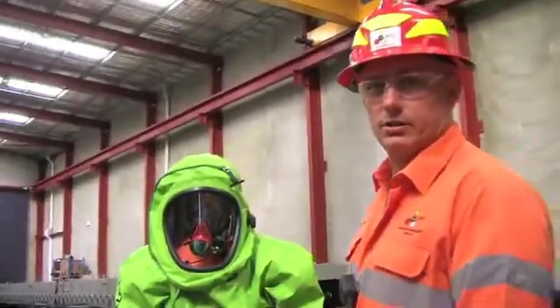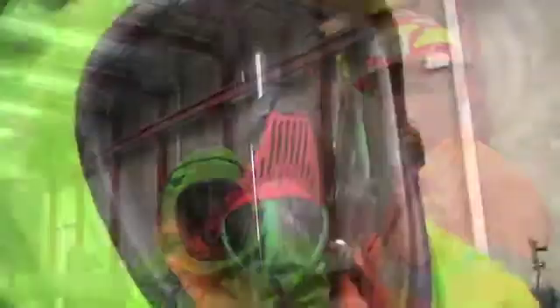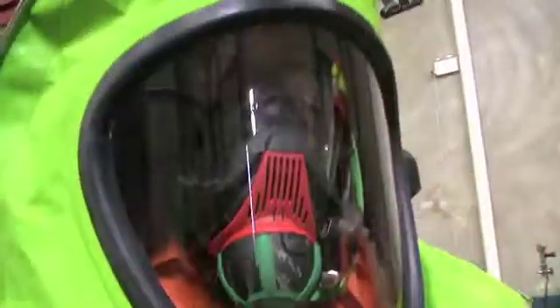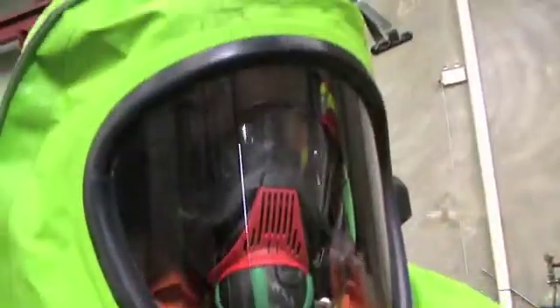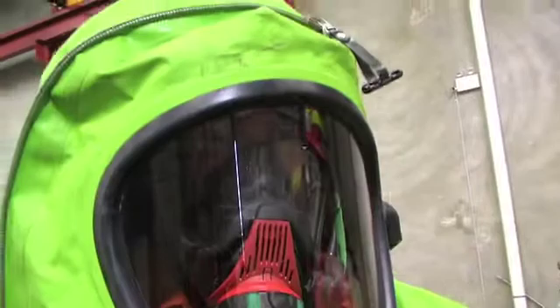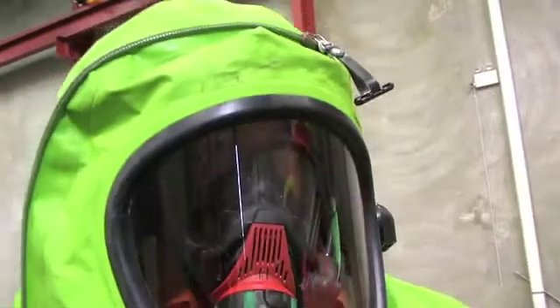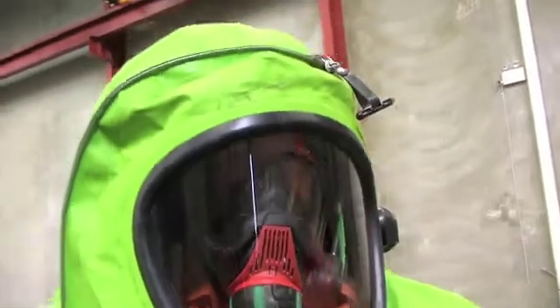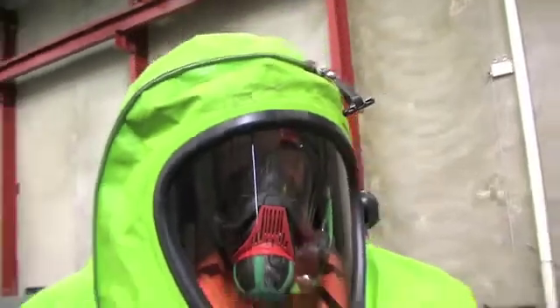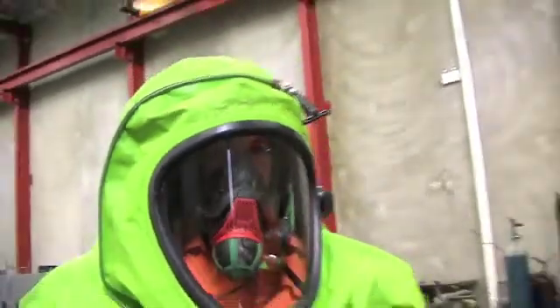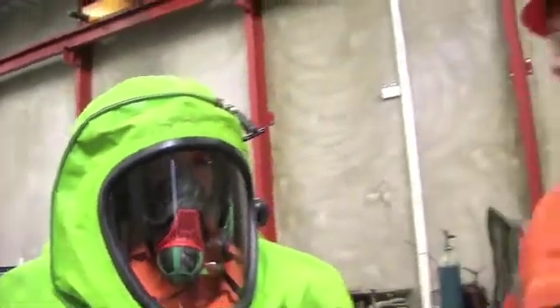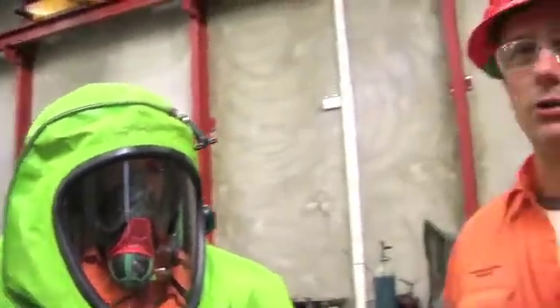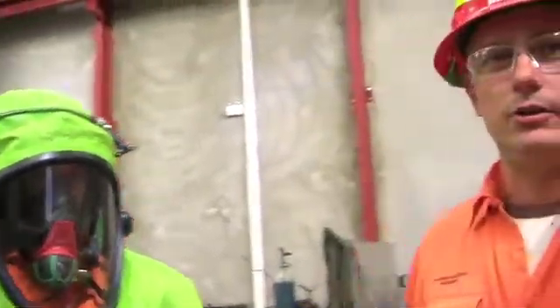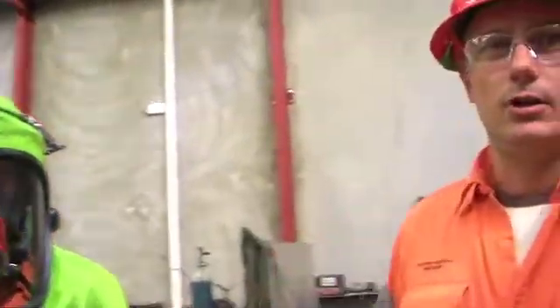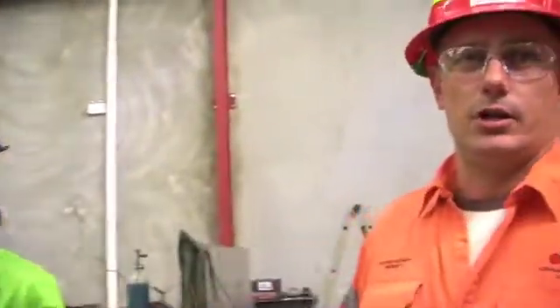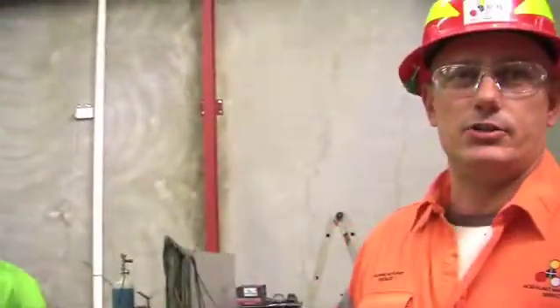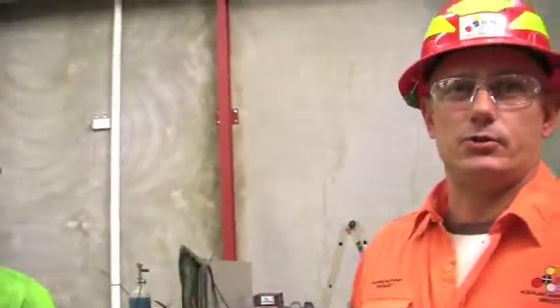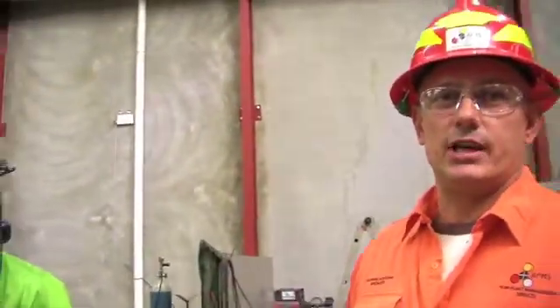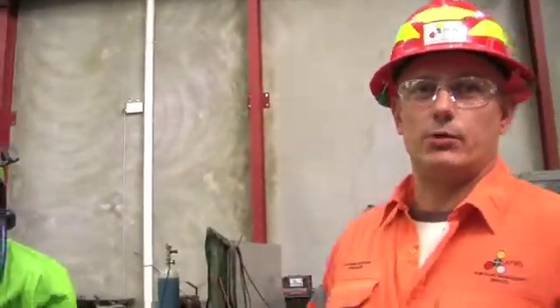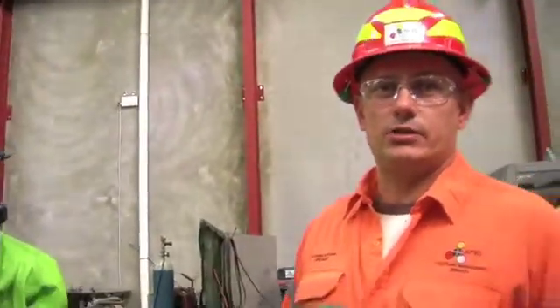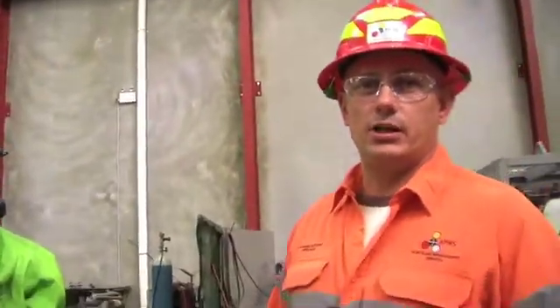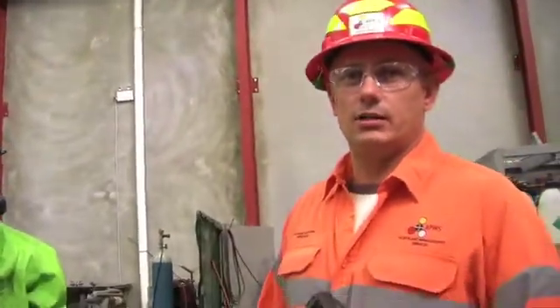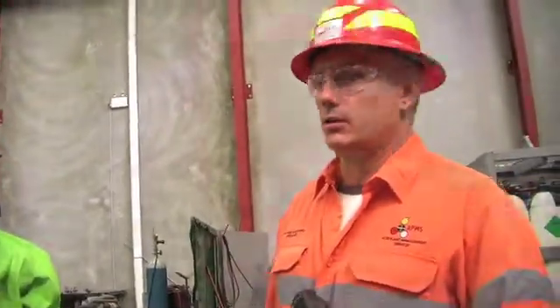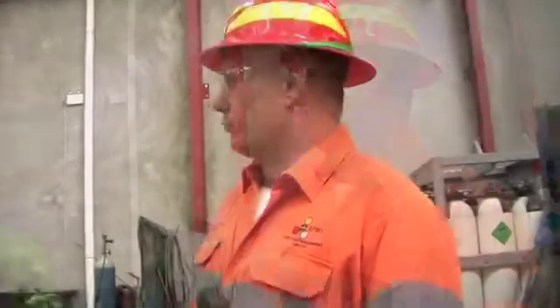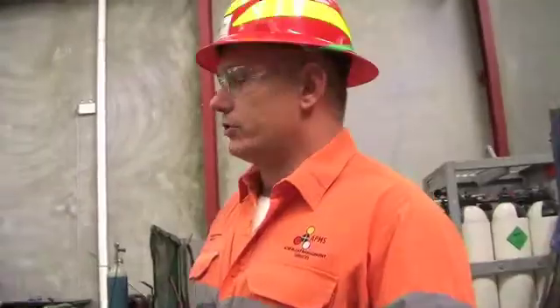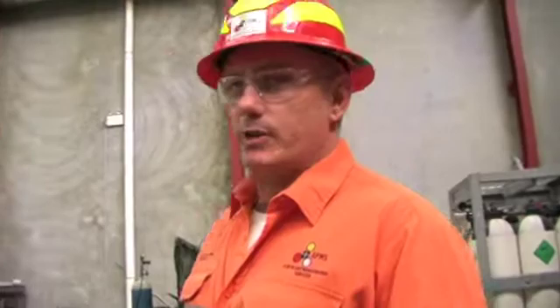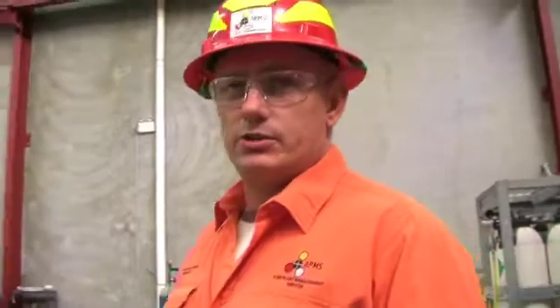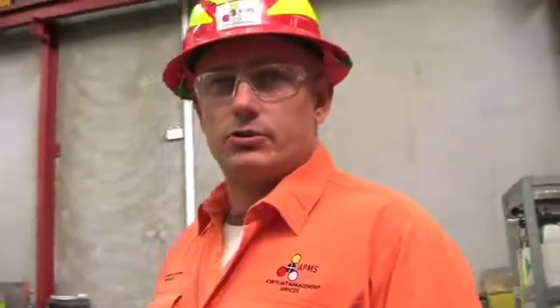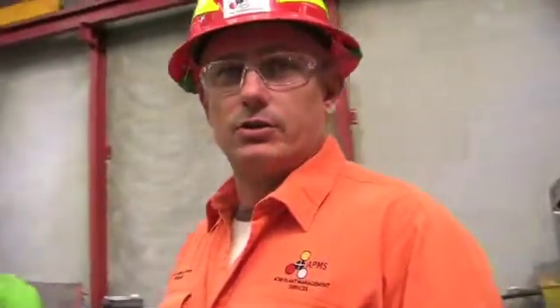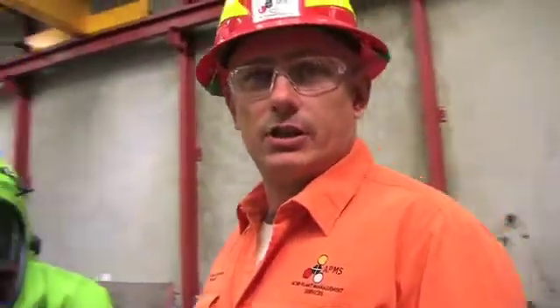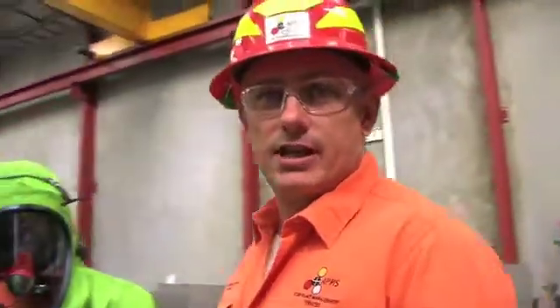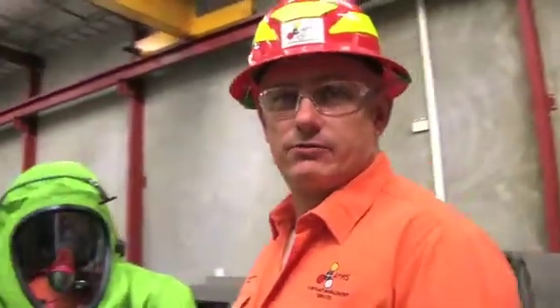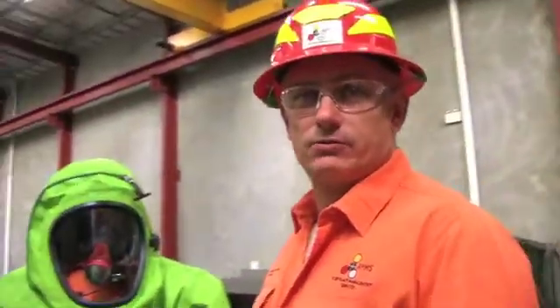Our capabilities inside this suit include internal tank welding, TIG, and weld inspections inside acid vessels.